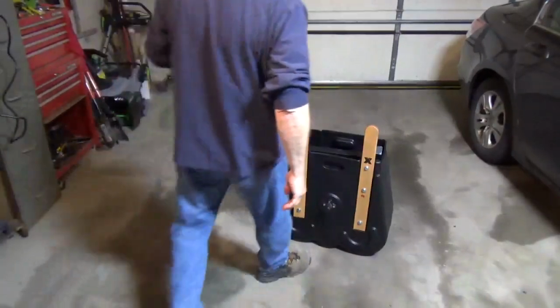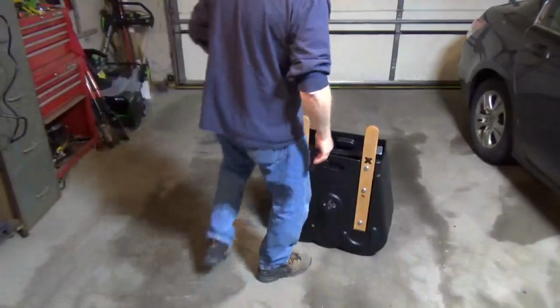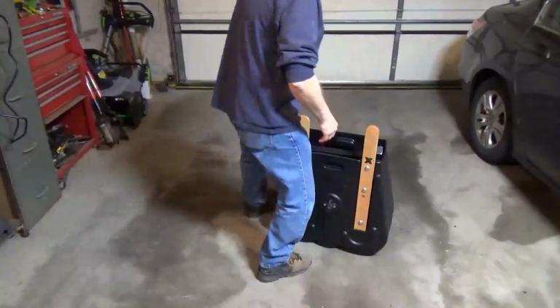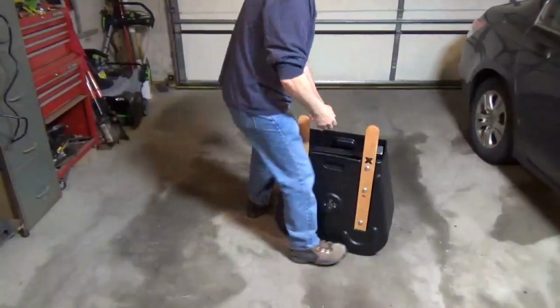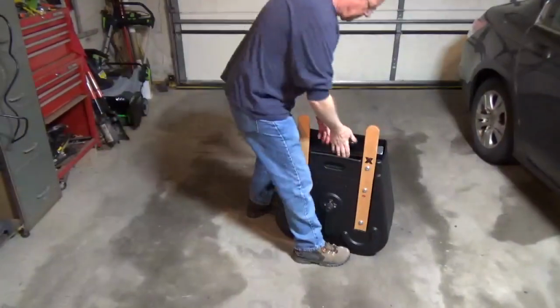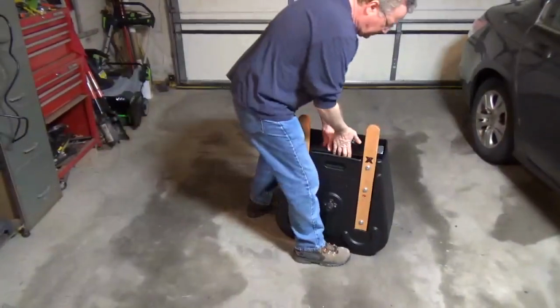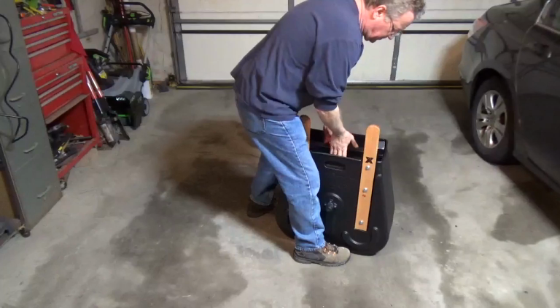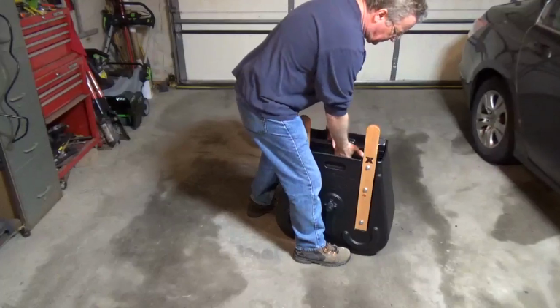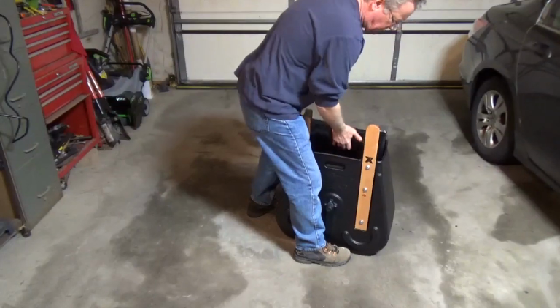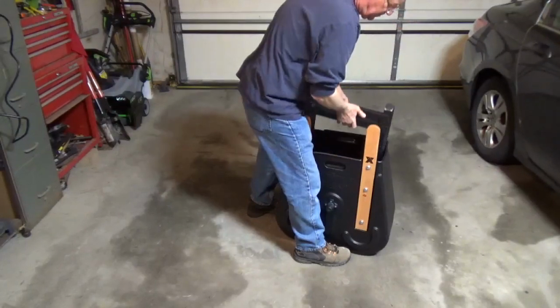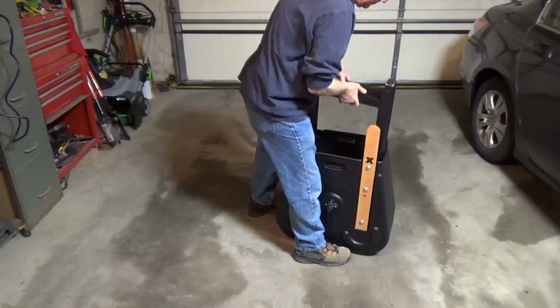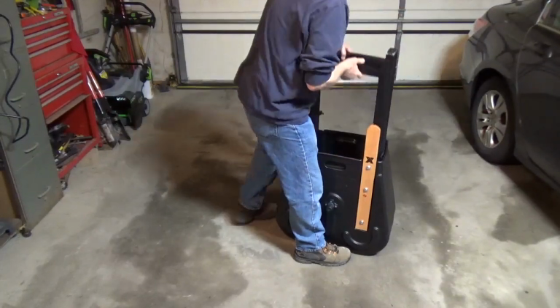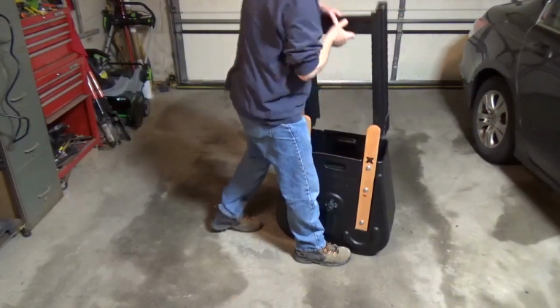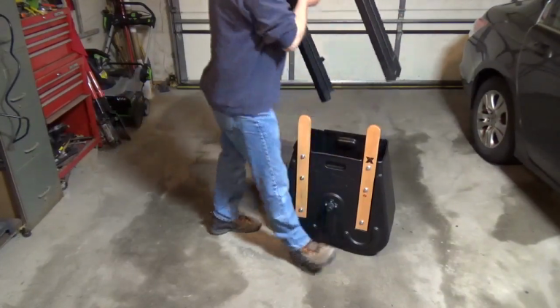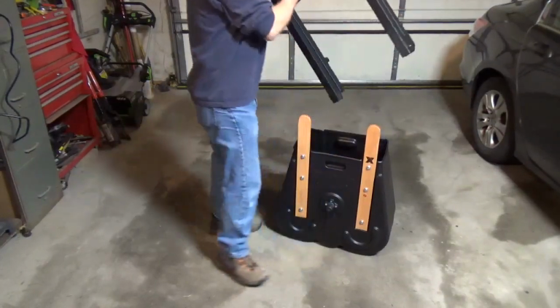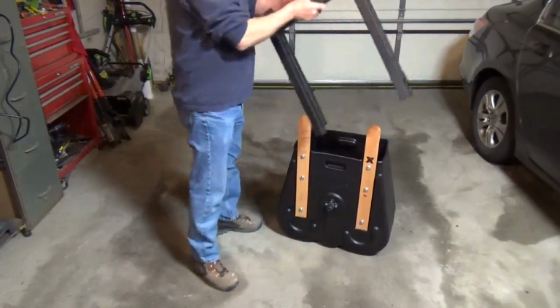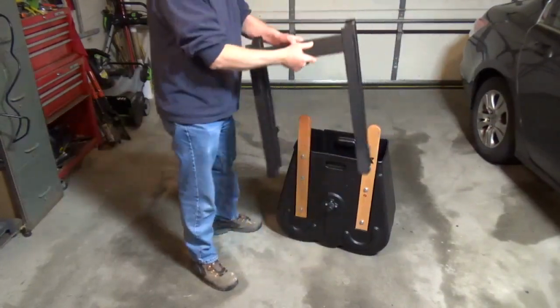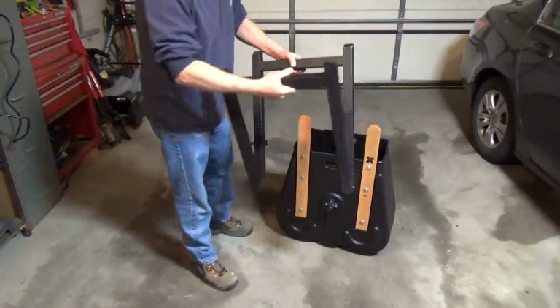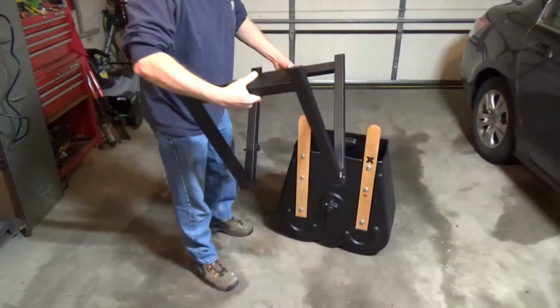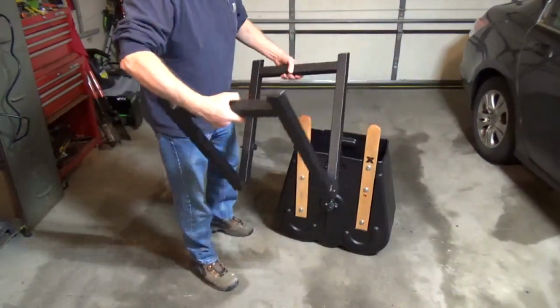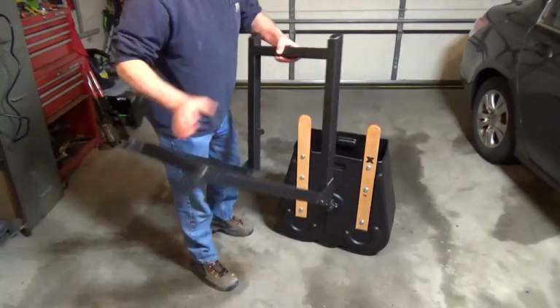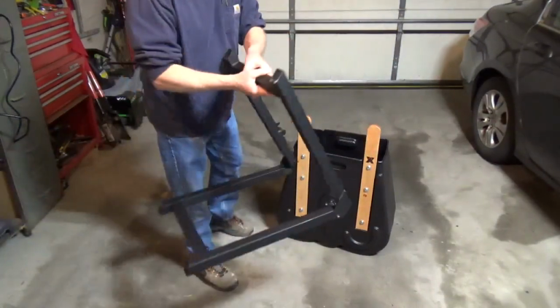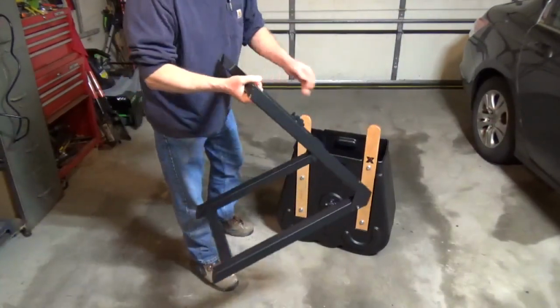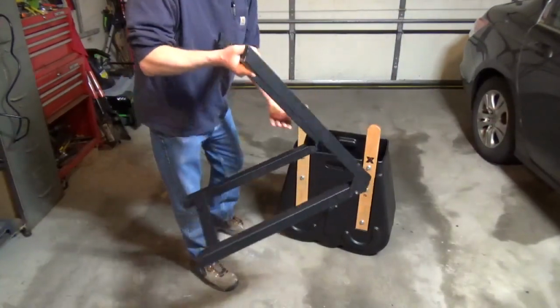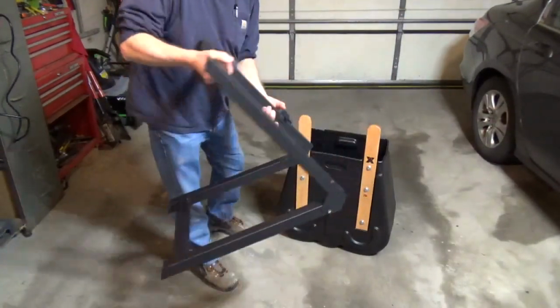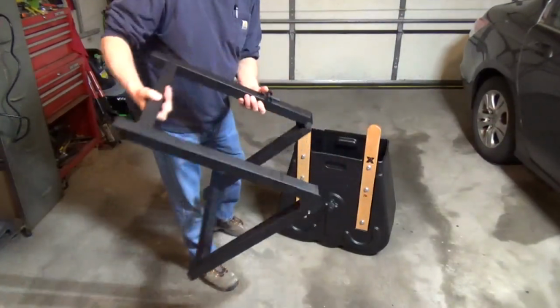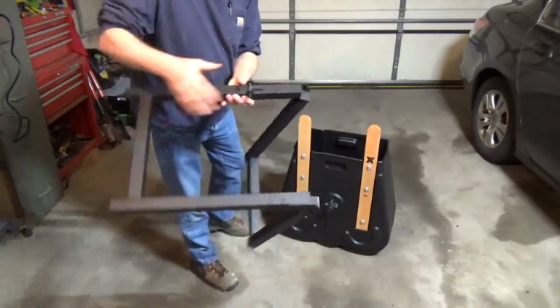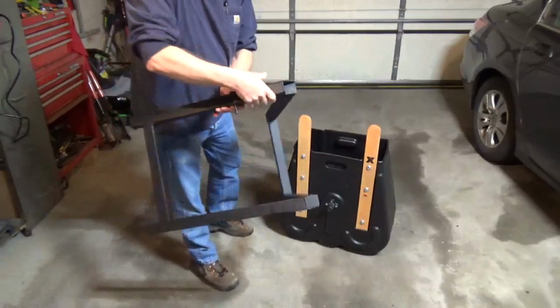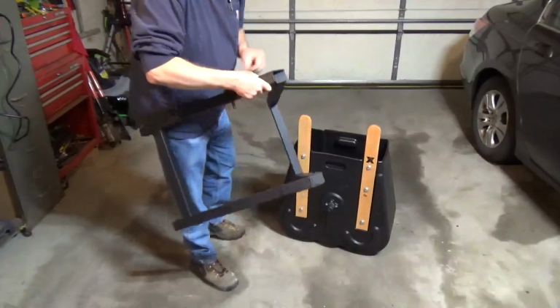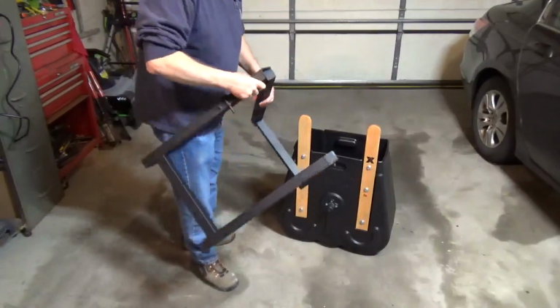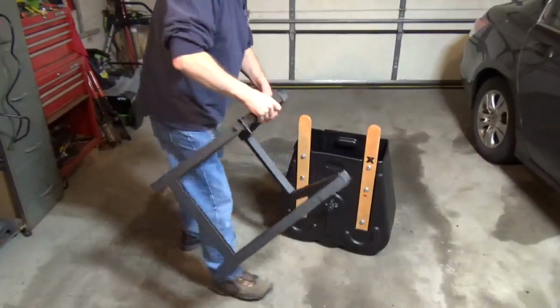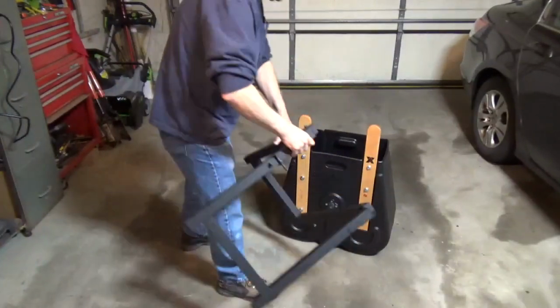Threadlocker can be used on the bolts to prevent them from loosening. The mixer body sets onto the folding legs.